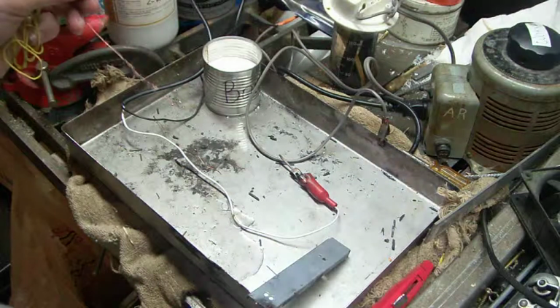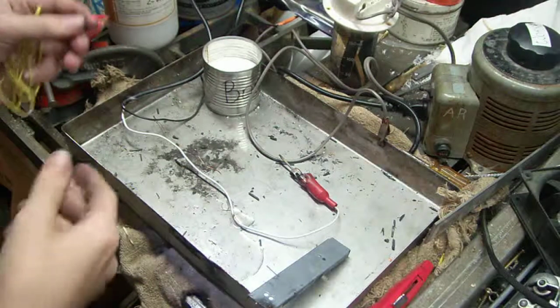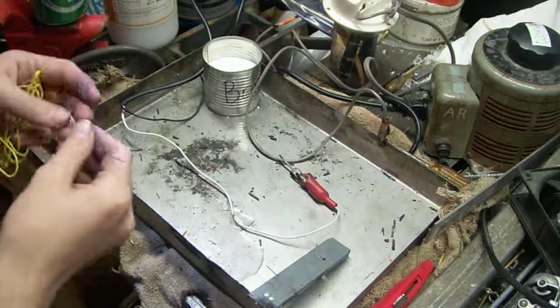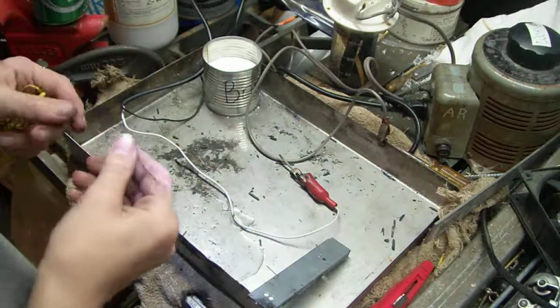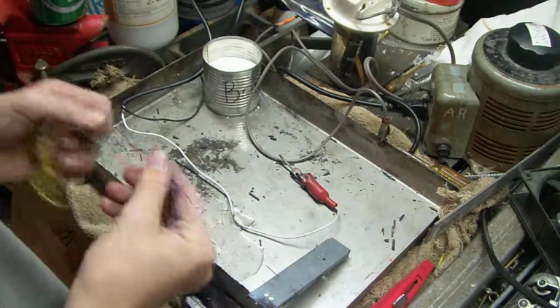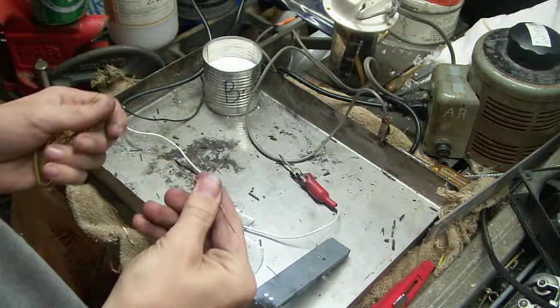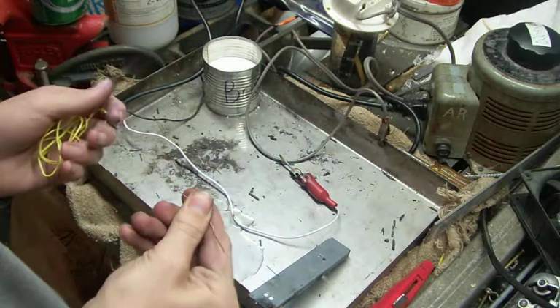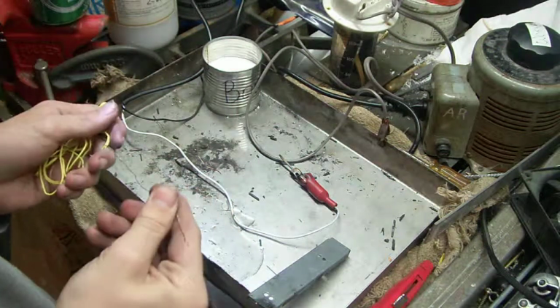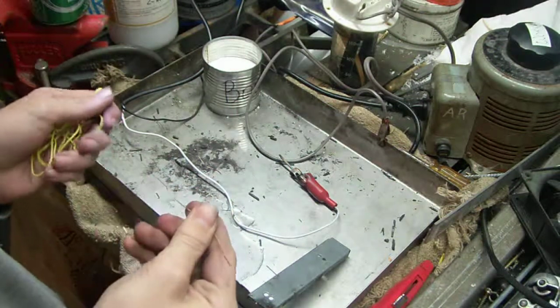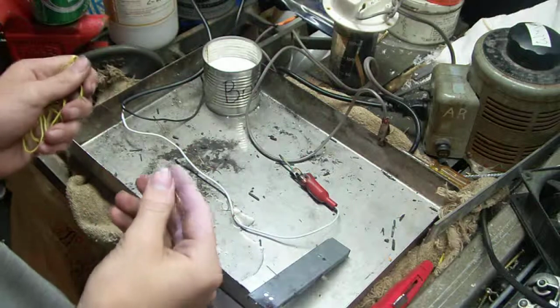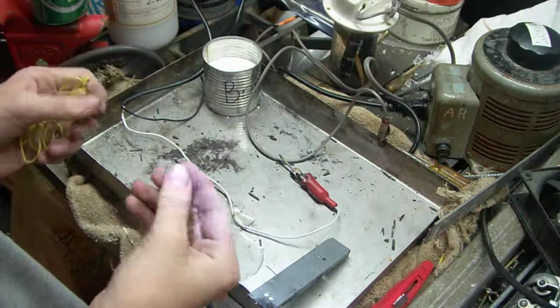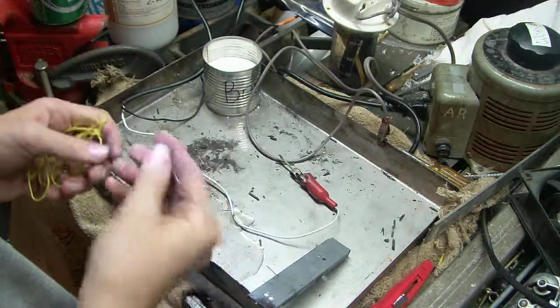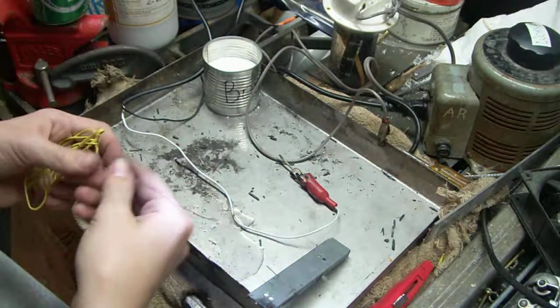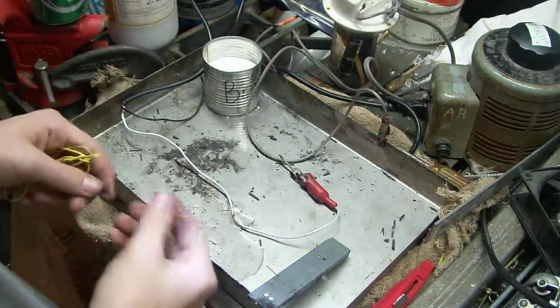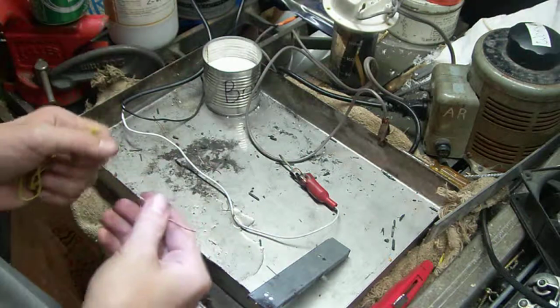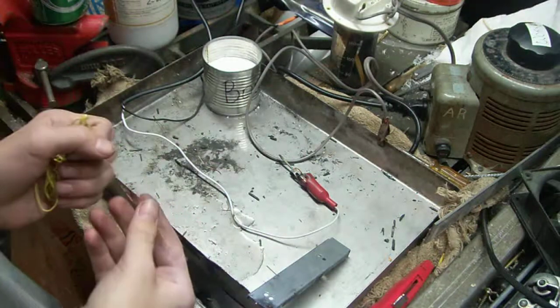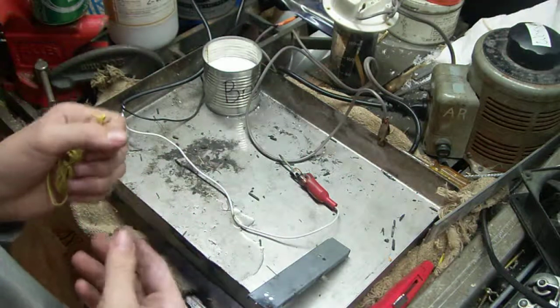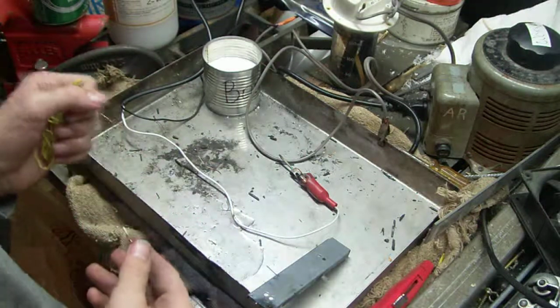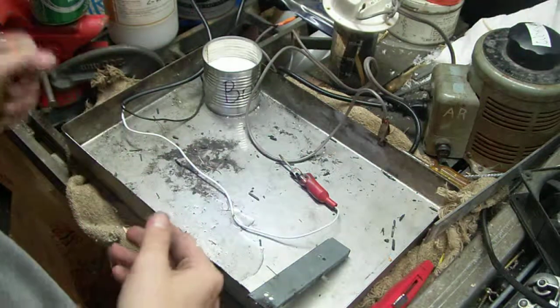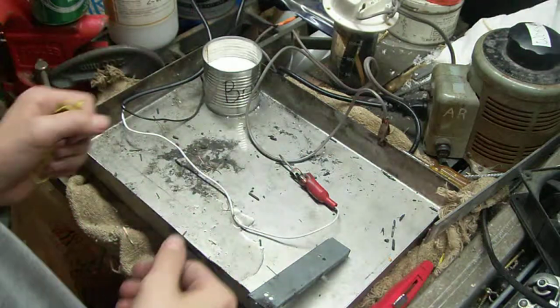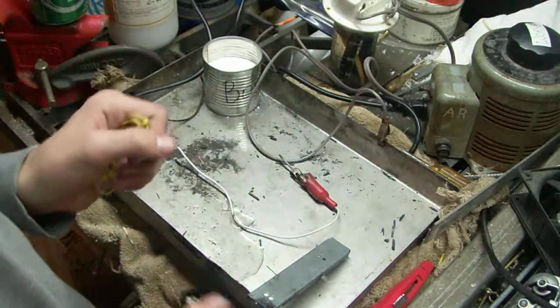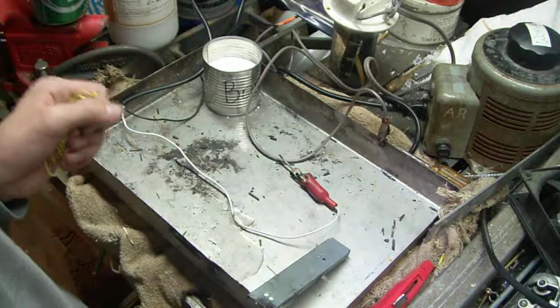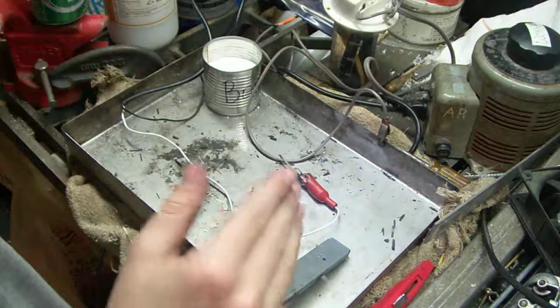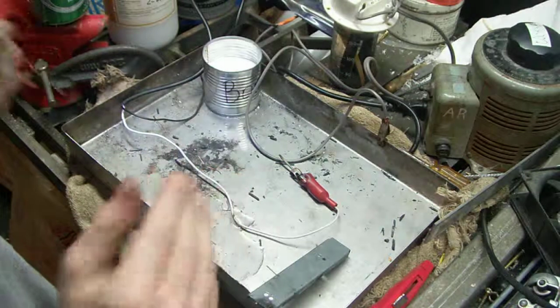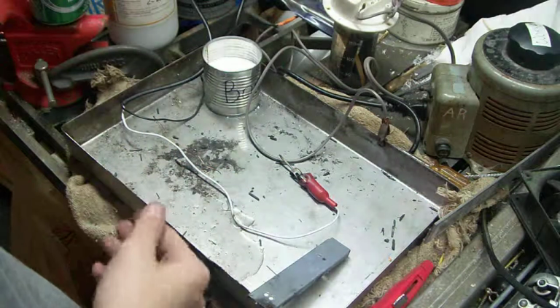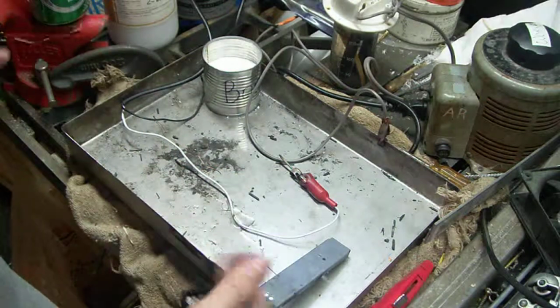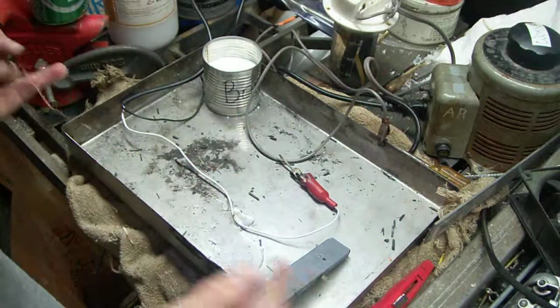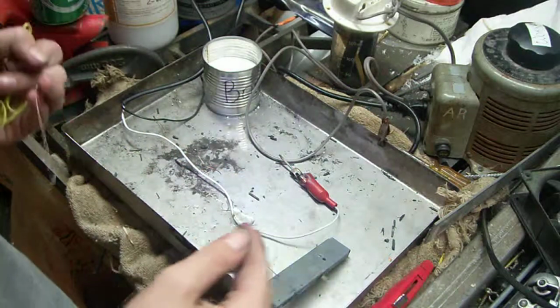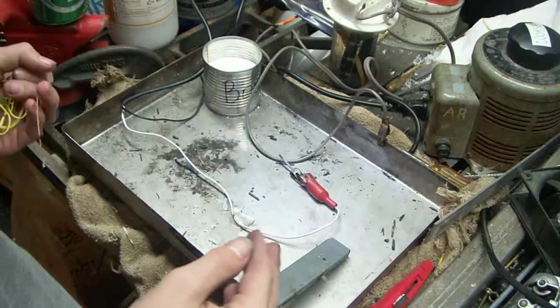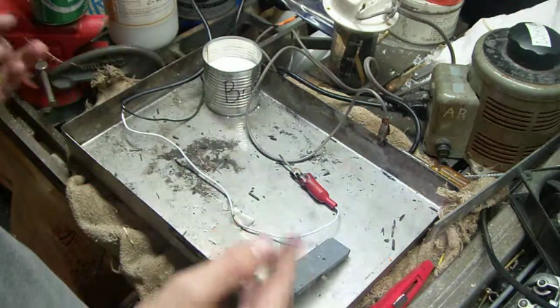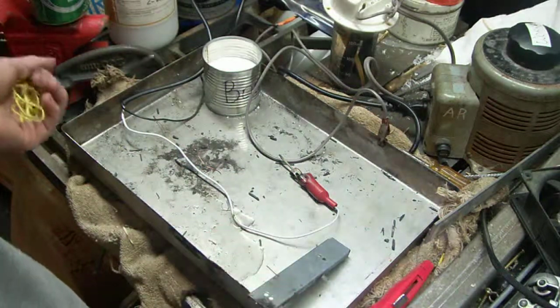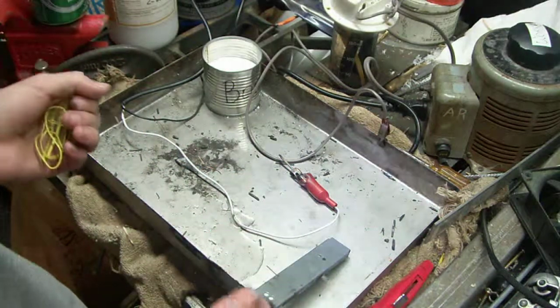My camera decided not to record more than 12 minutes of video, and I forgot to check, so I expired, and I'm not exactly sure where I left off. I know the thing just arced out, and I don't remember what I did before that, so I'll just go over it.